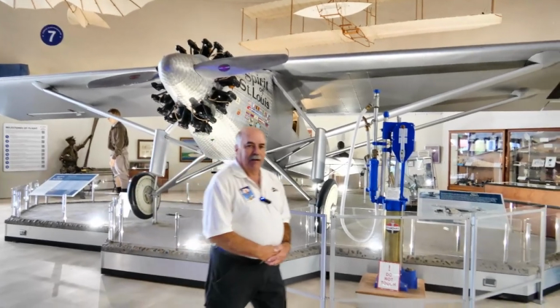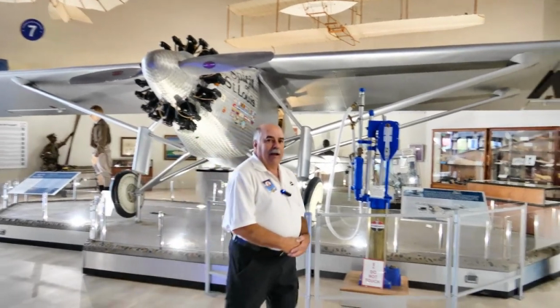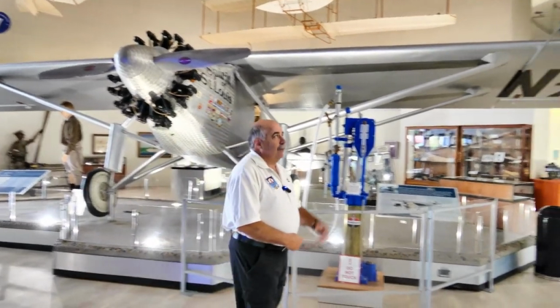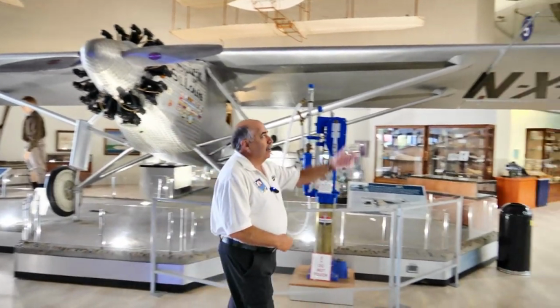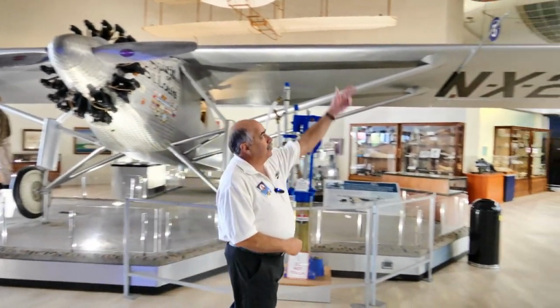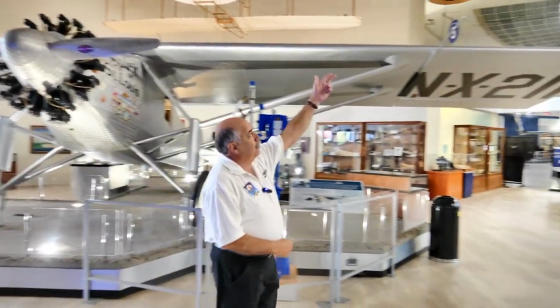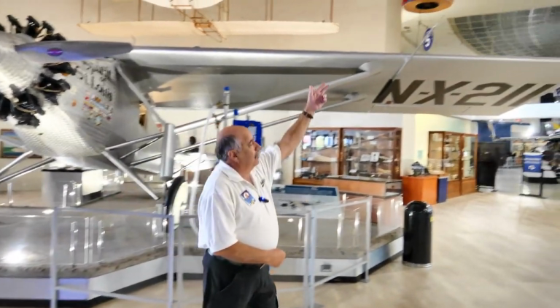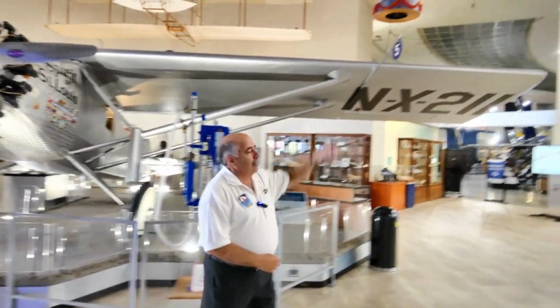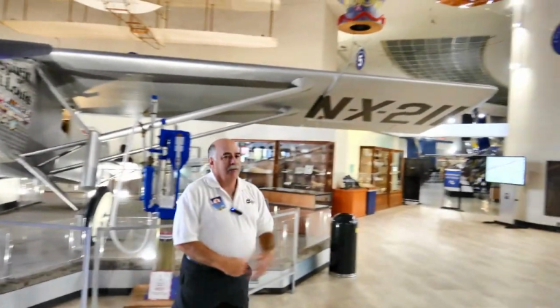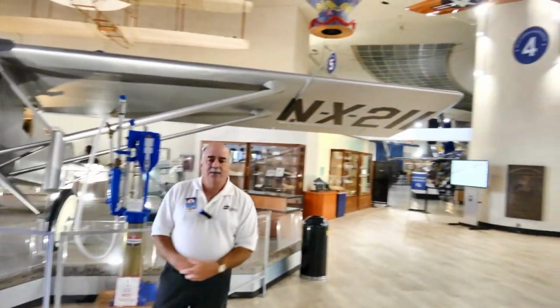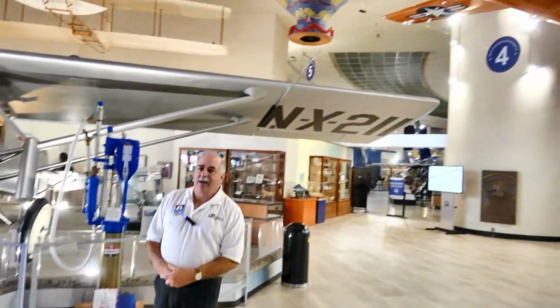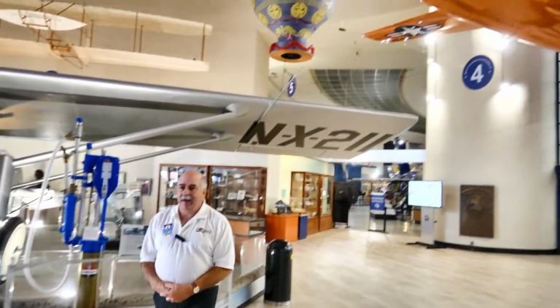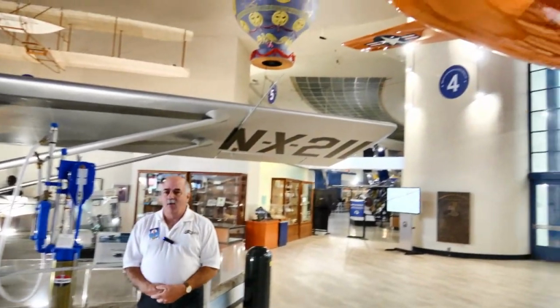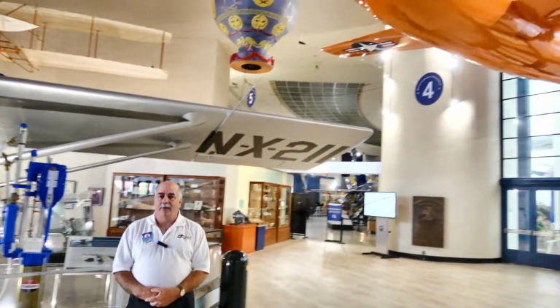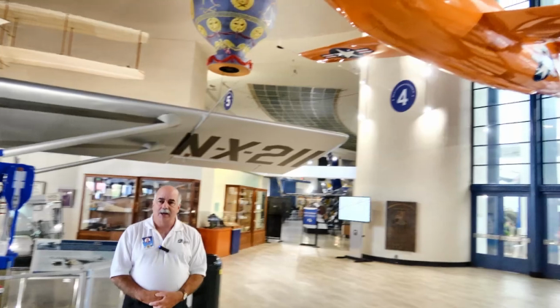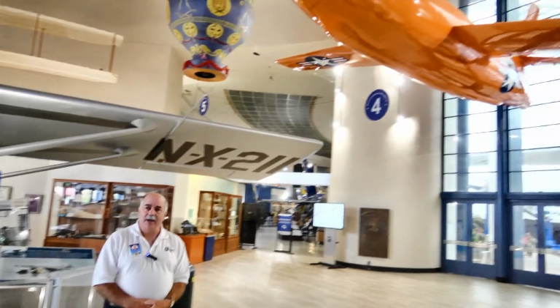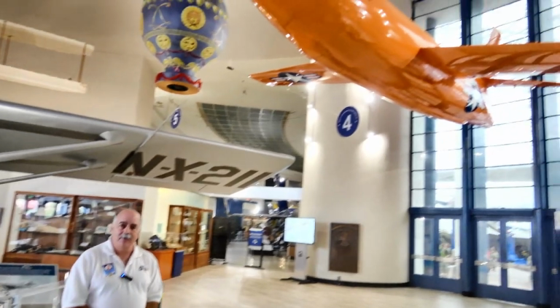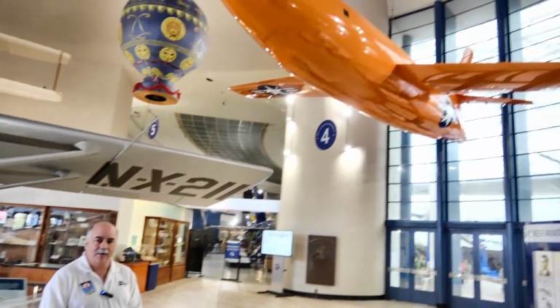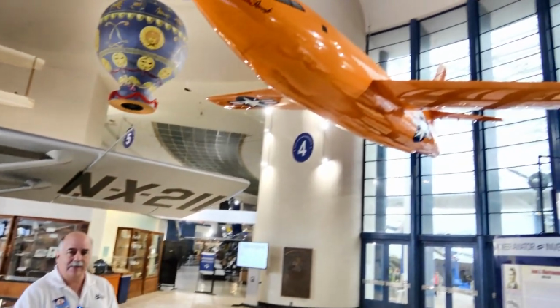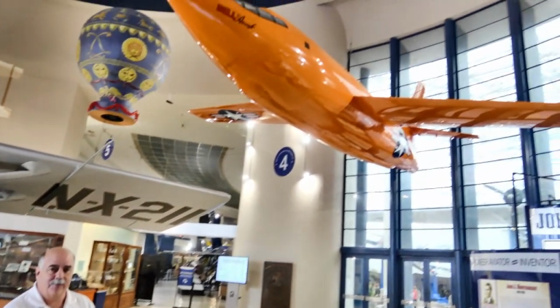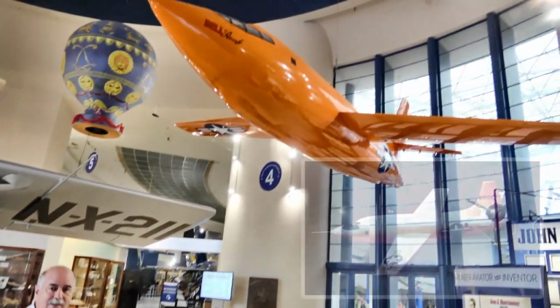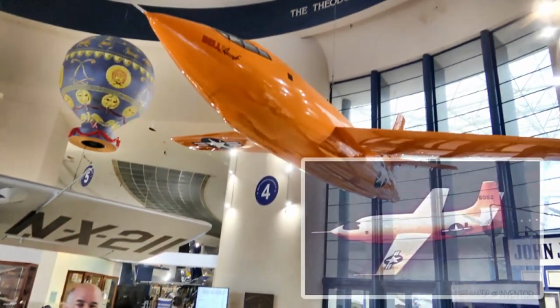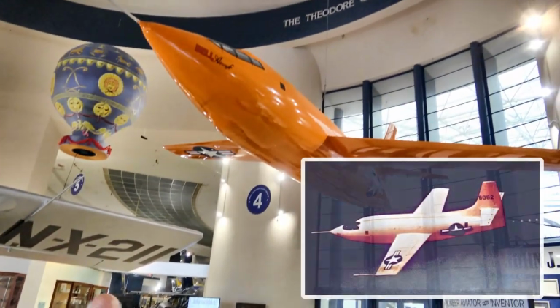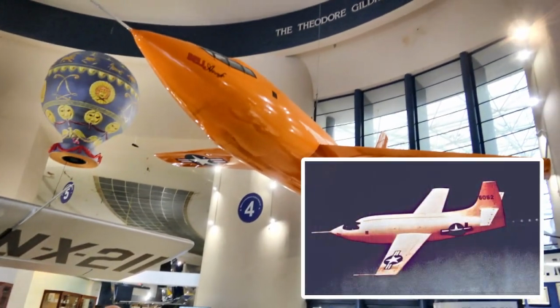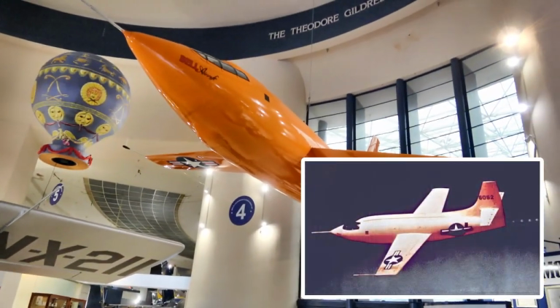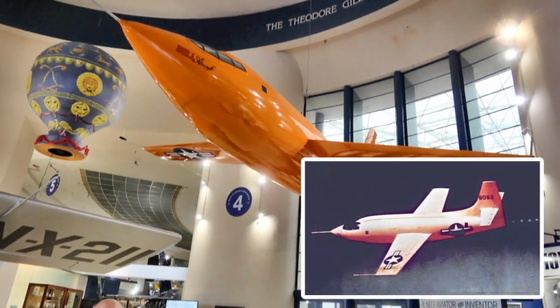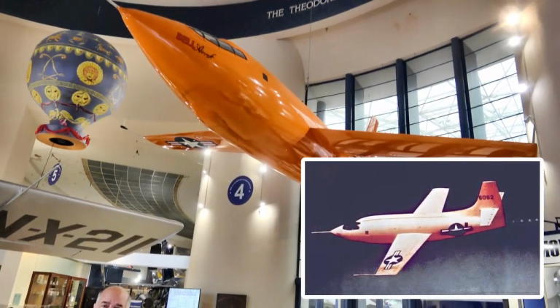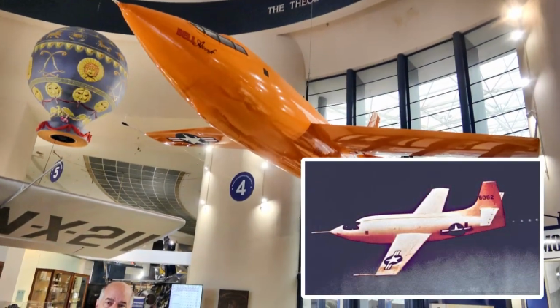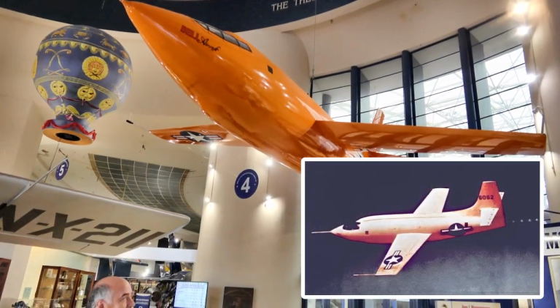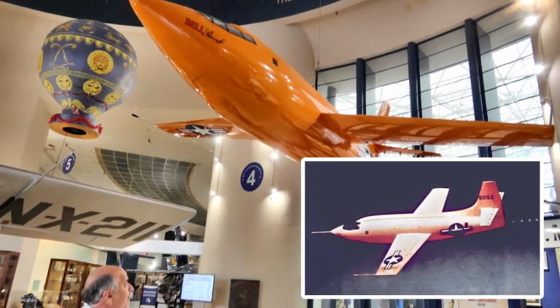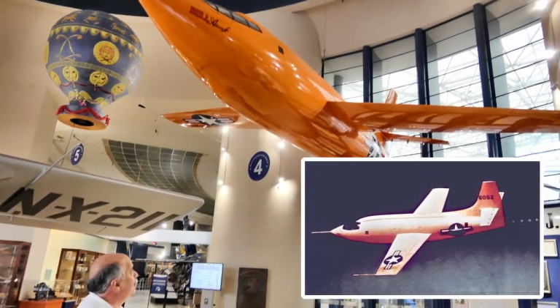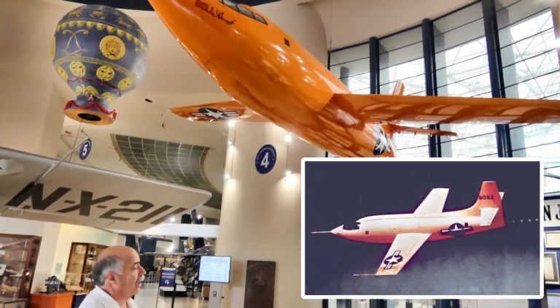And then we go to the Bell X-1, Chuck Yeager, 1947, breaking the sound barrier for the very first time.